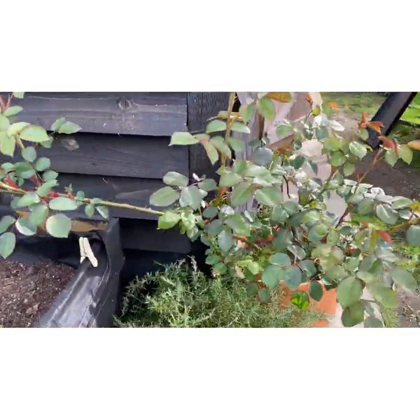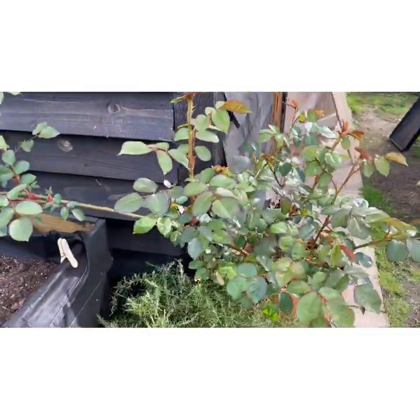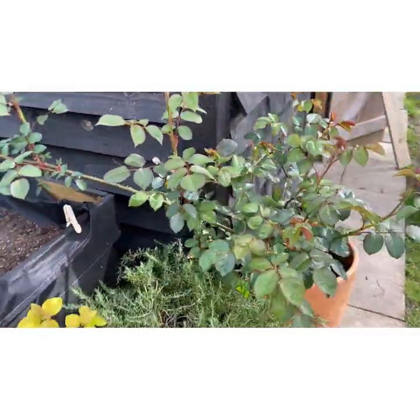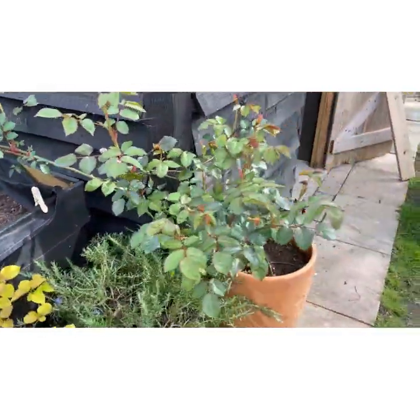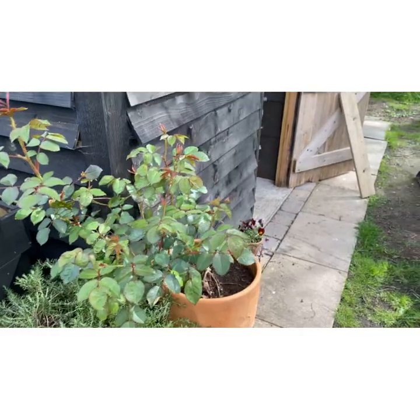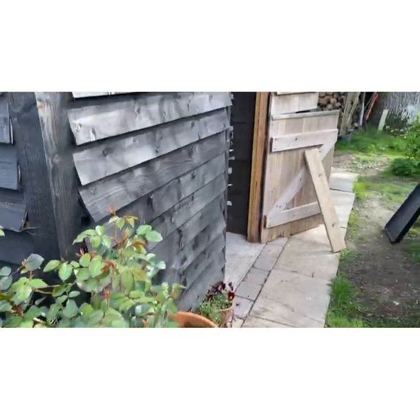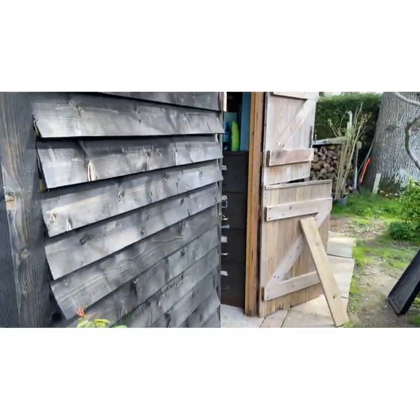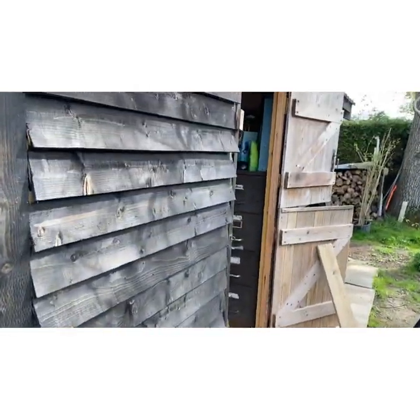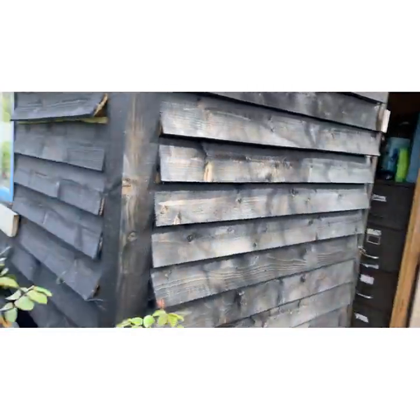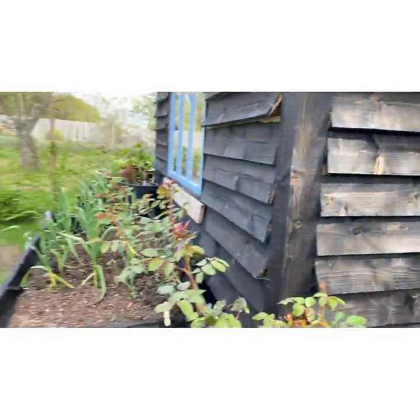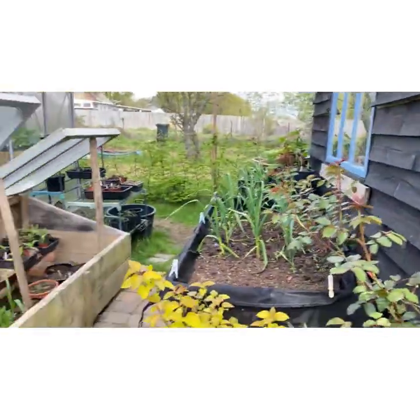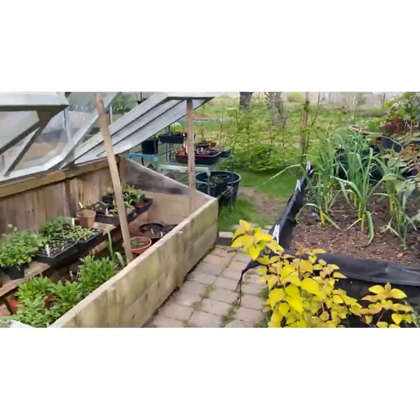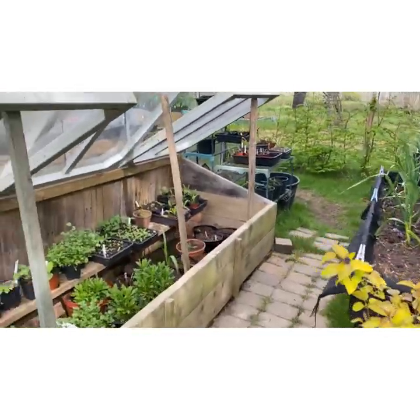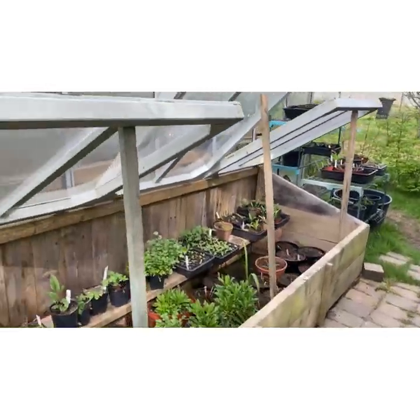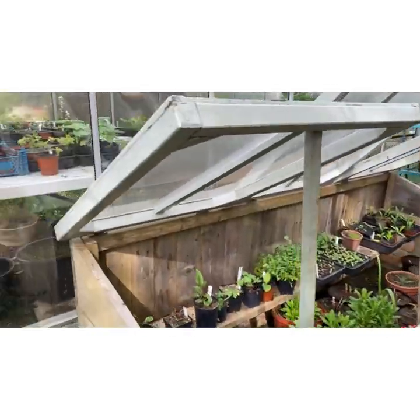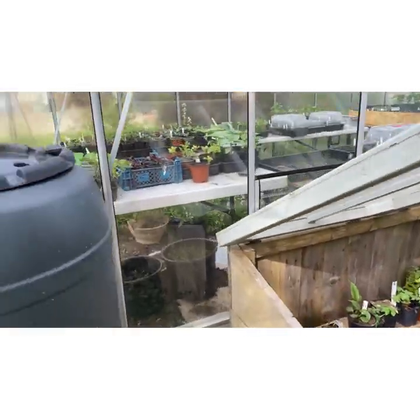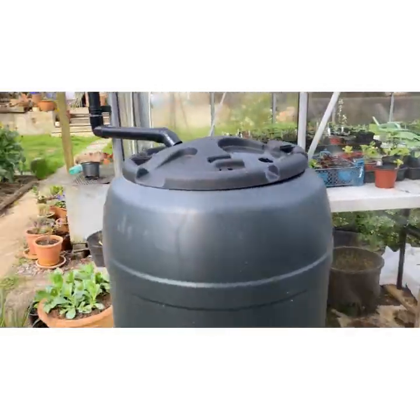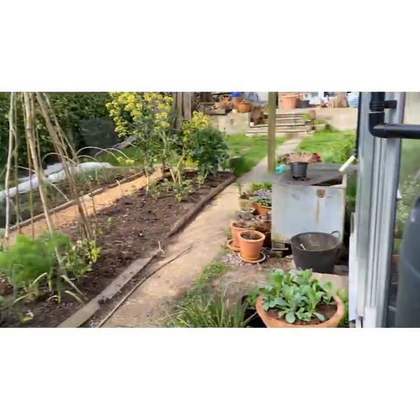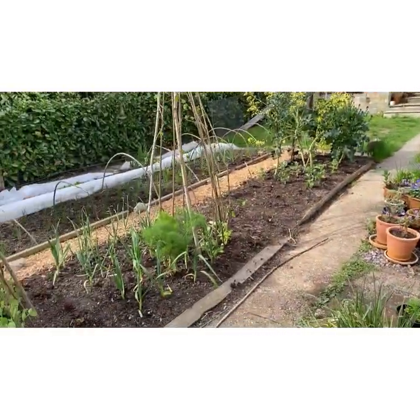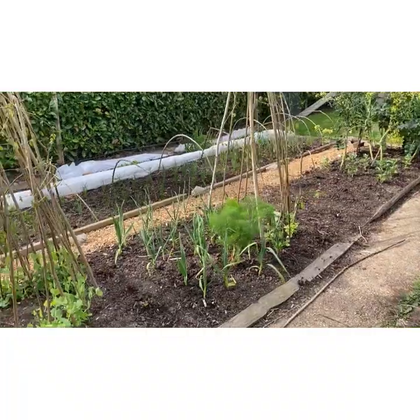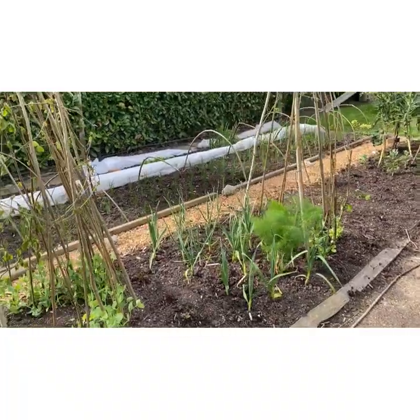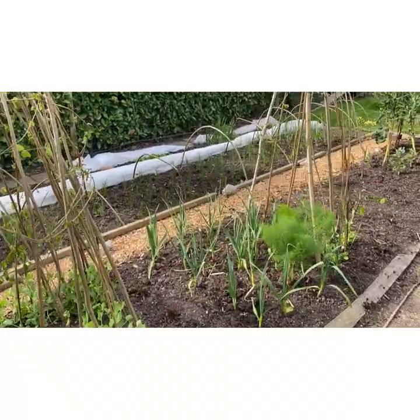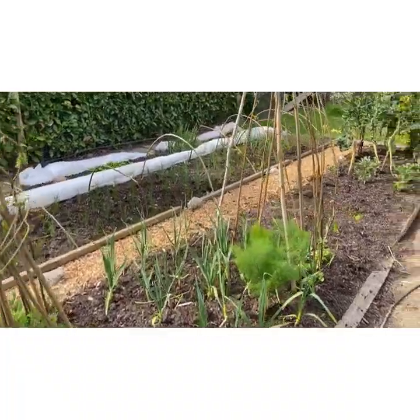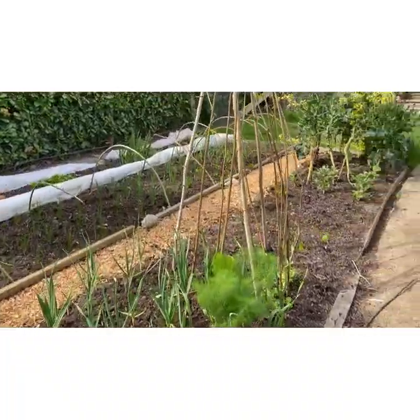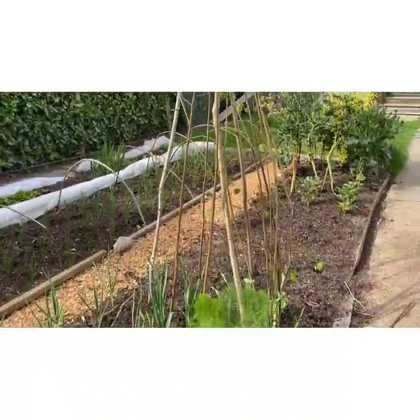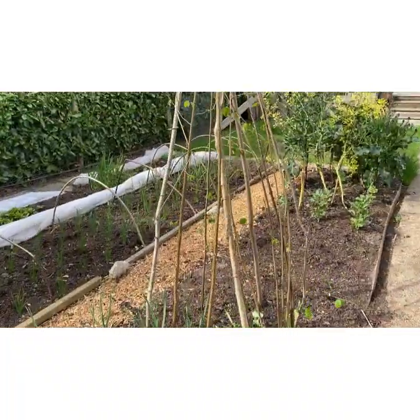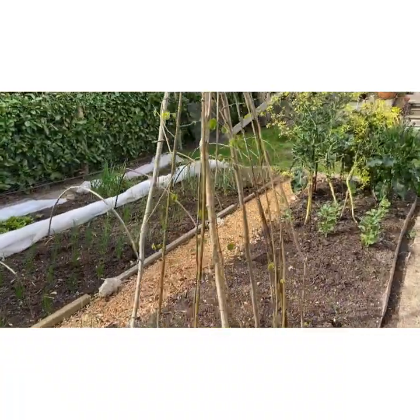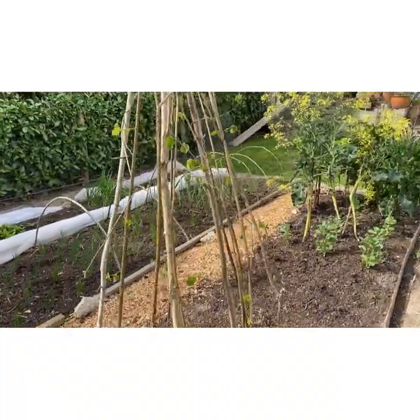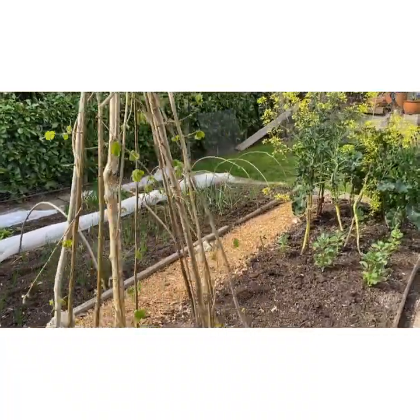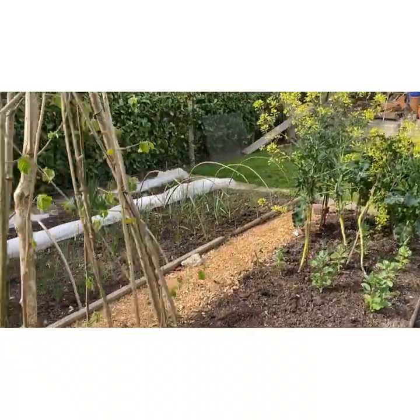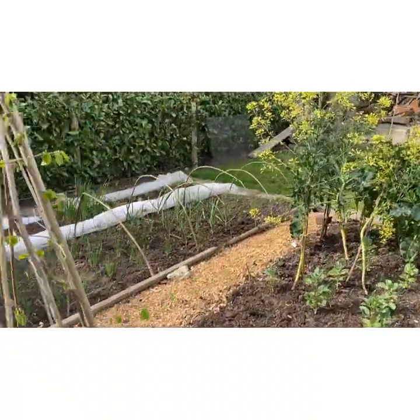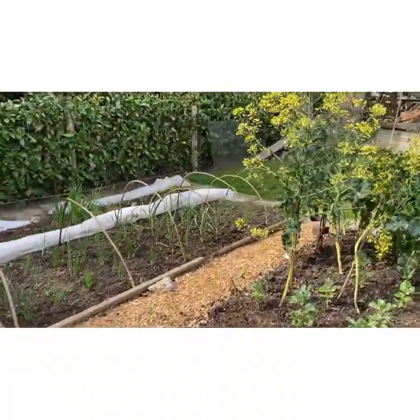And that's it for the garden. I'll have a look in the greenhouse next and let's see what's been going on in there.